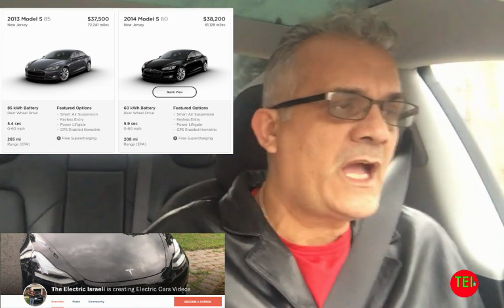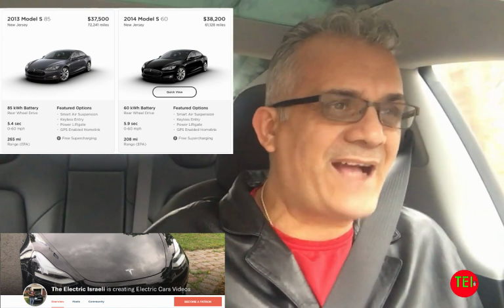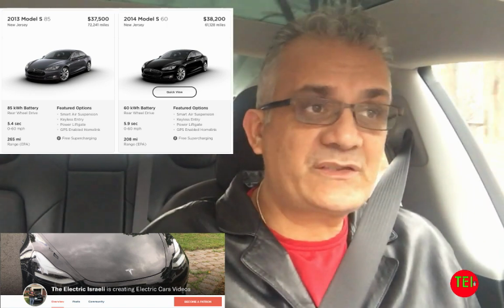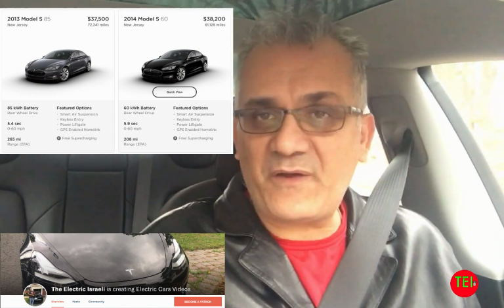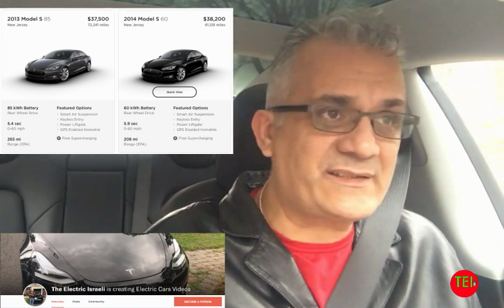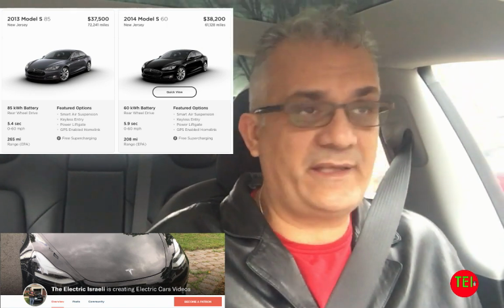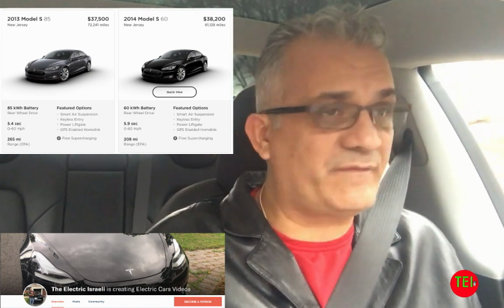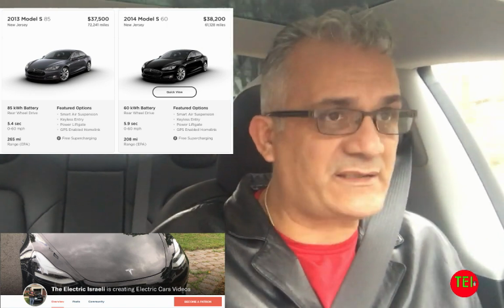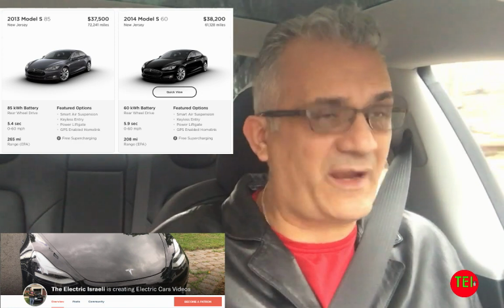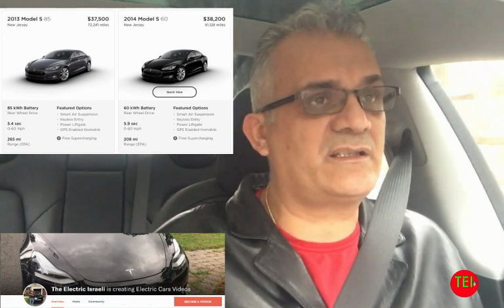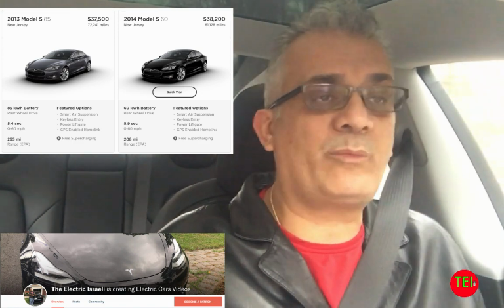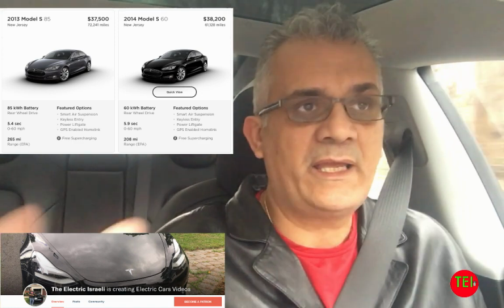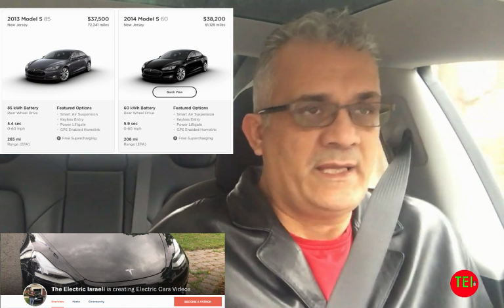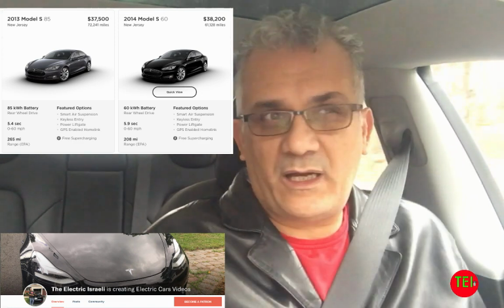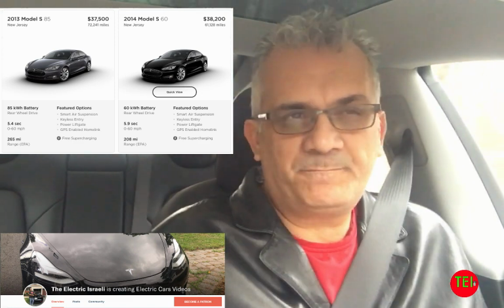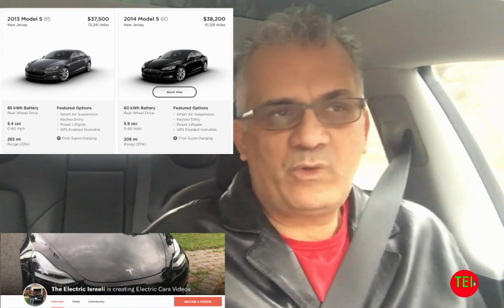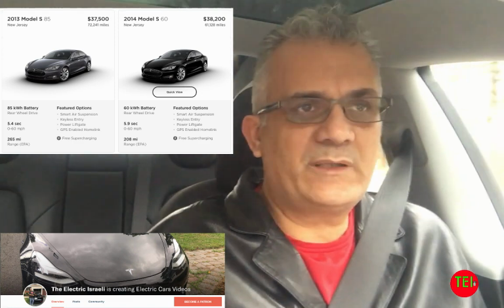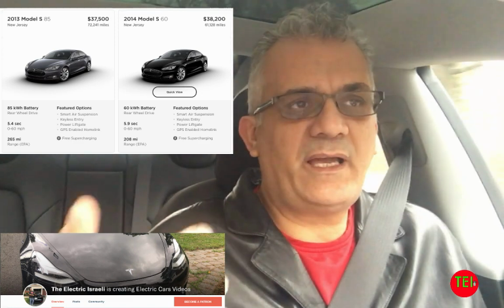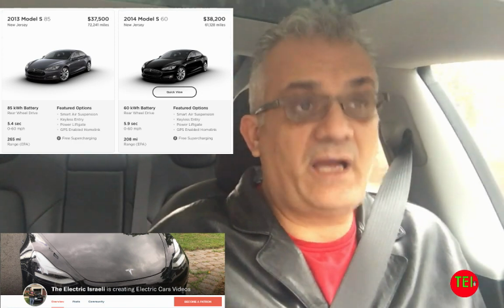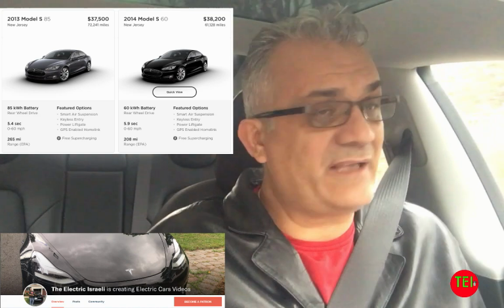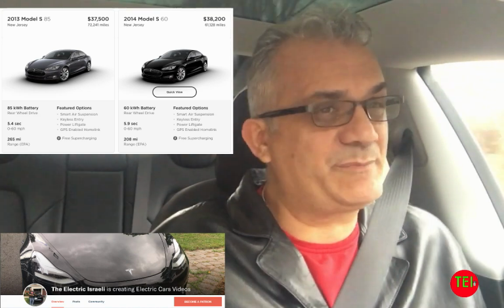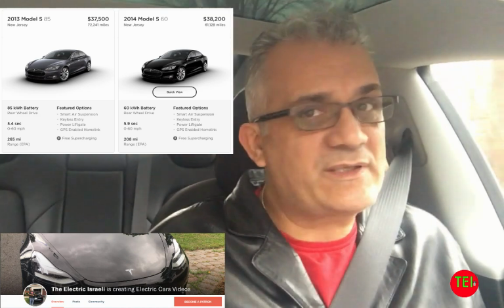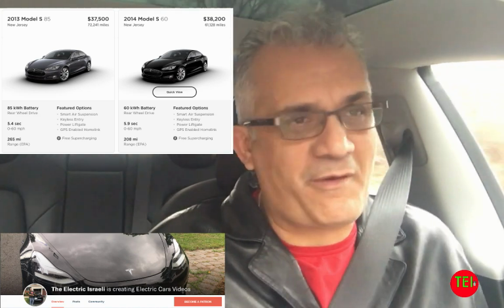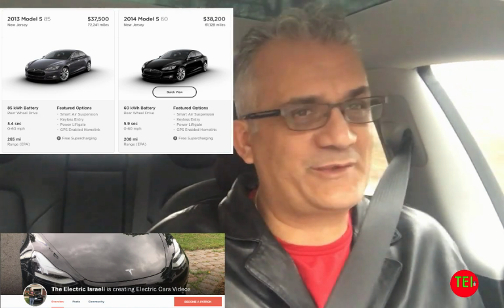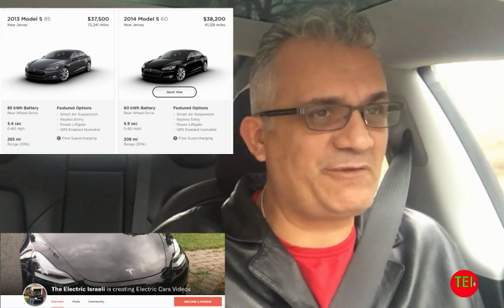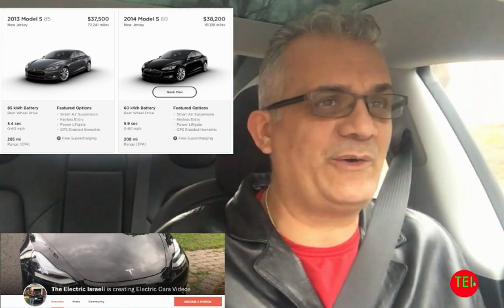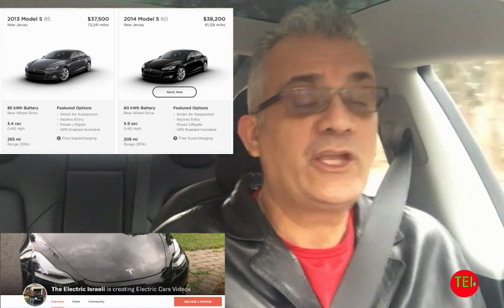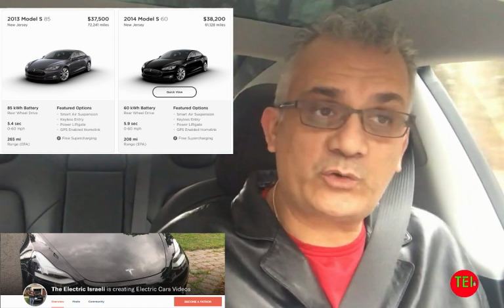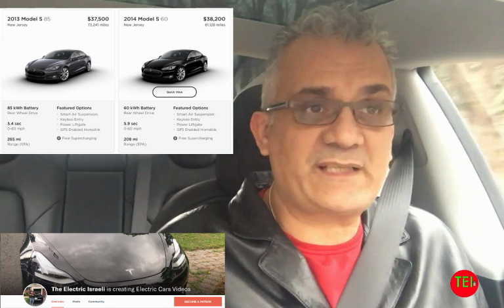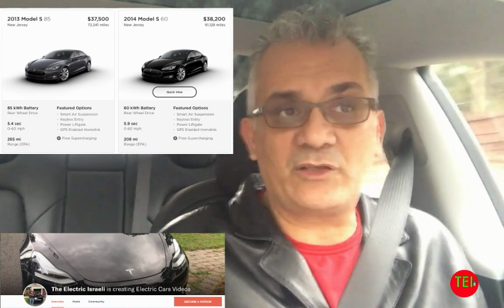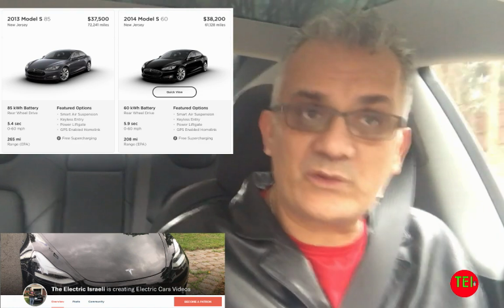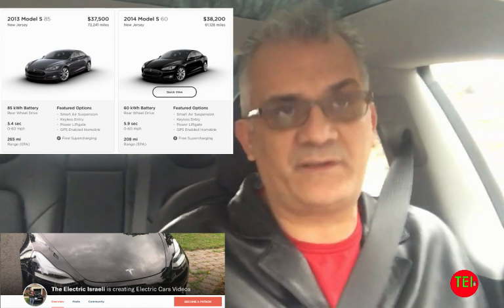As far as Tesla goes, you can find Teslas from private sellers or dealers, but I would stay away from those. I will stay away. You can go to the Tesla website and go to used inventory.